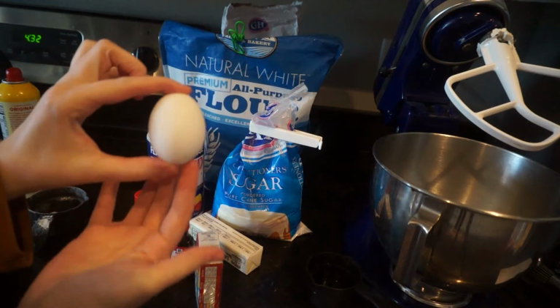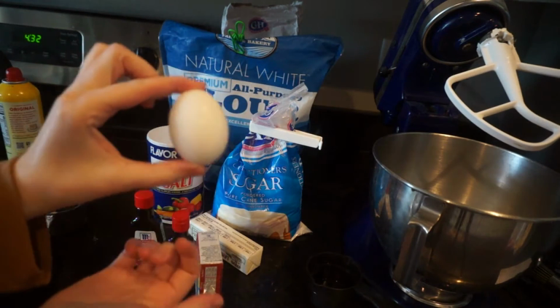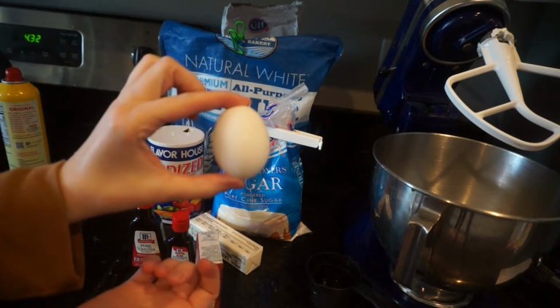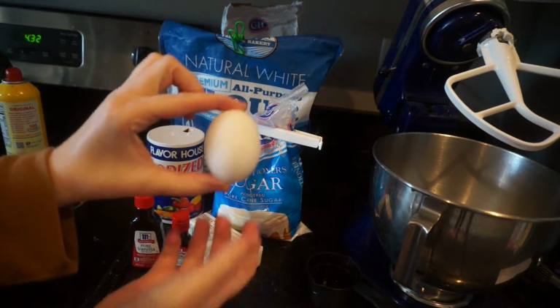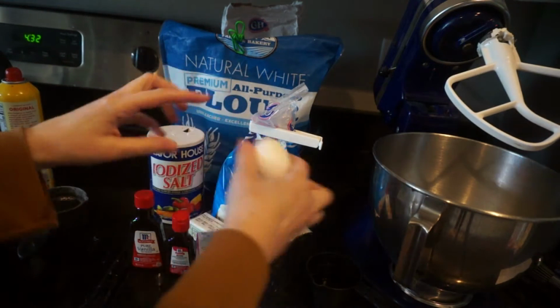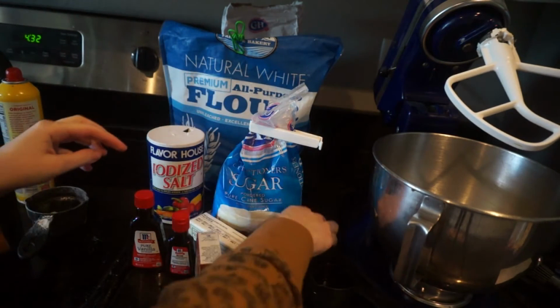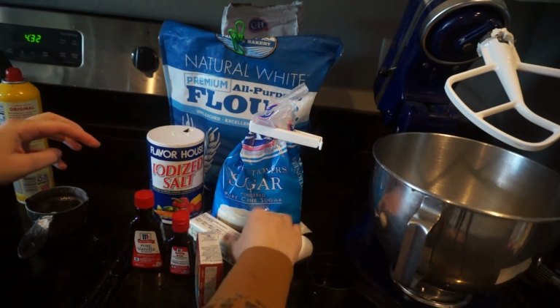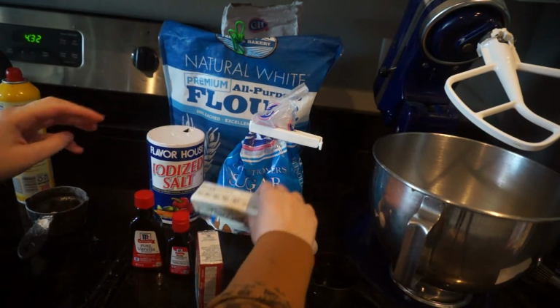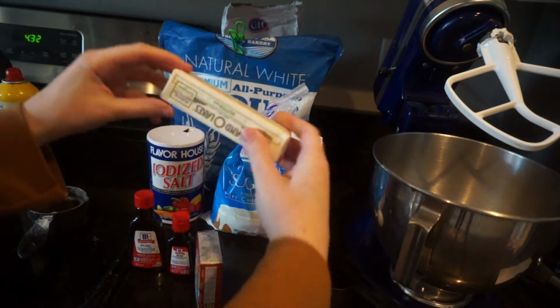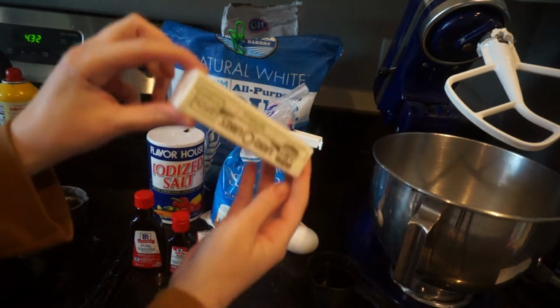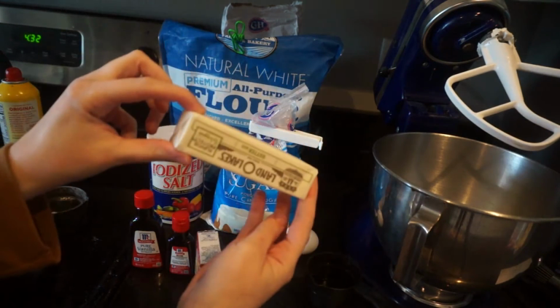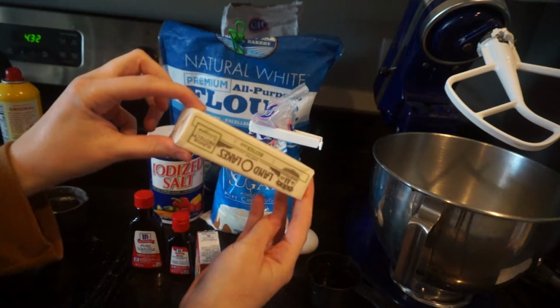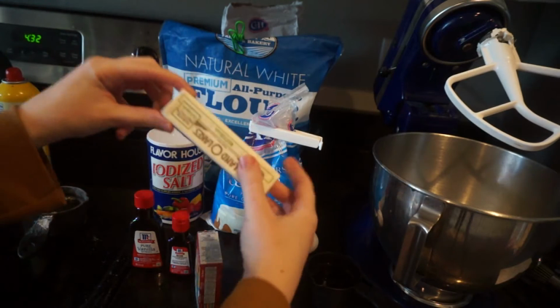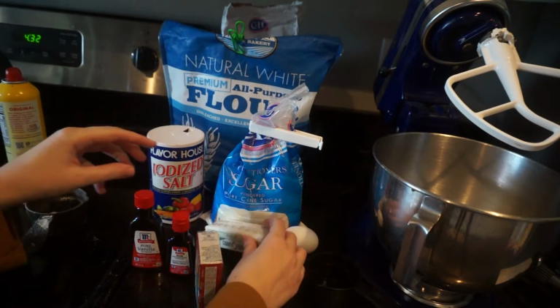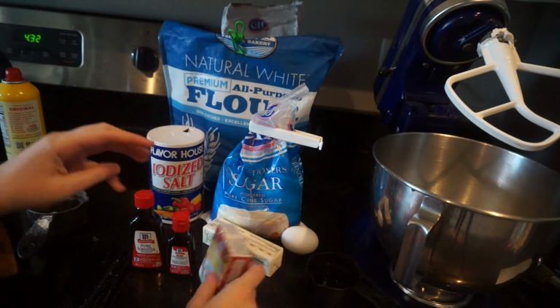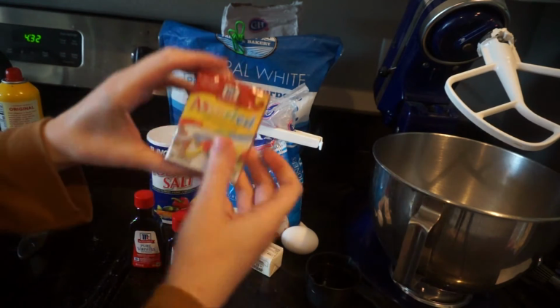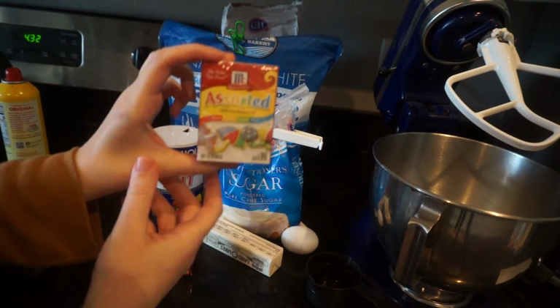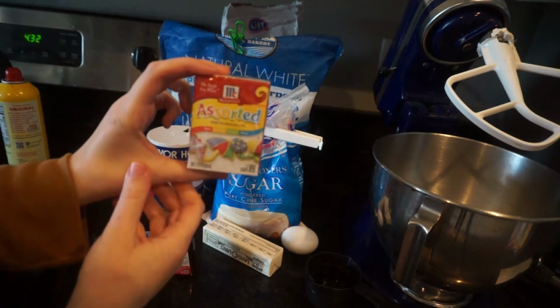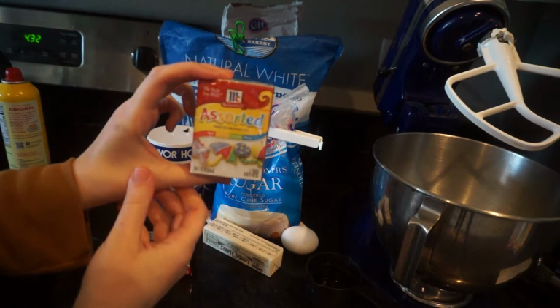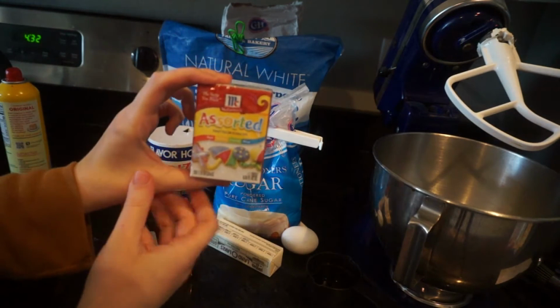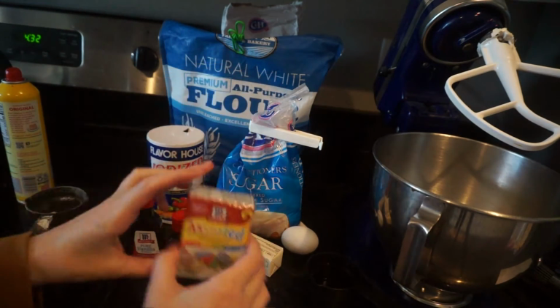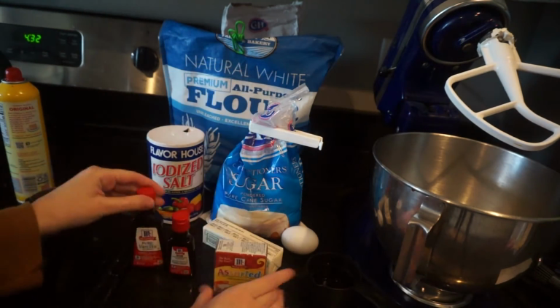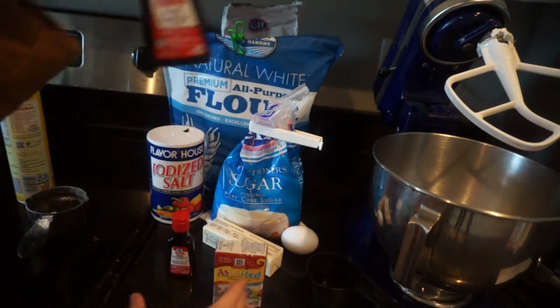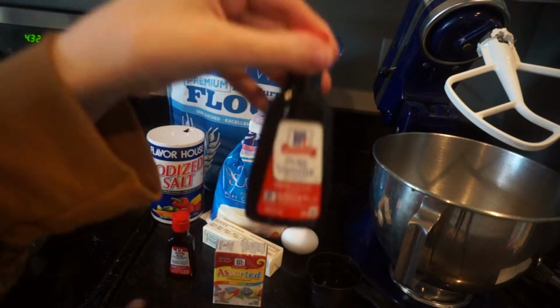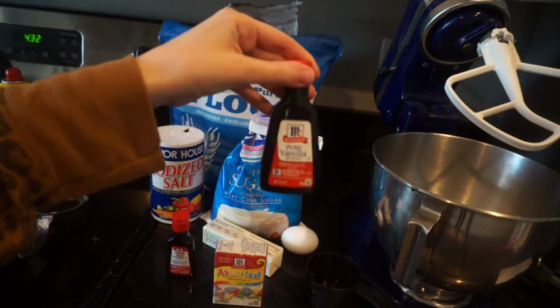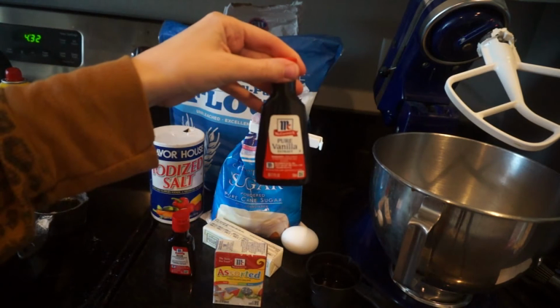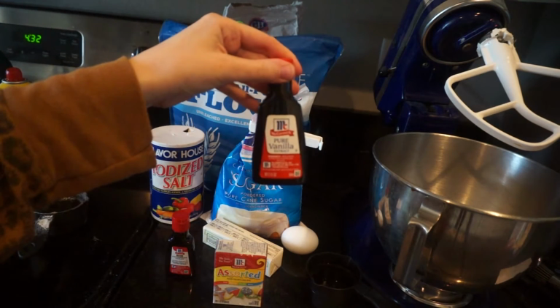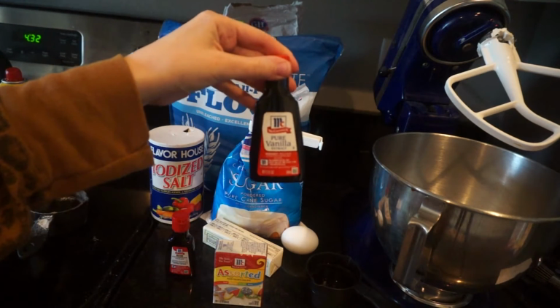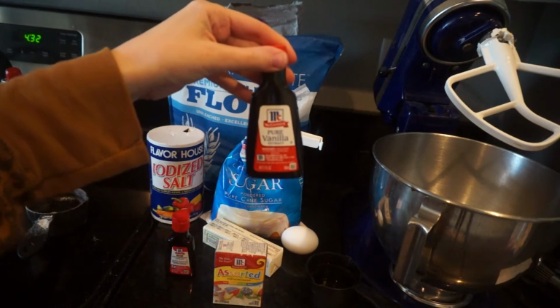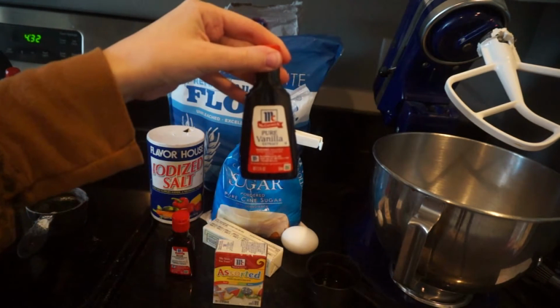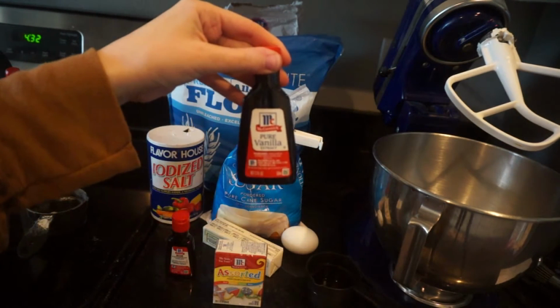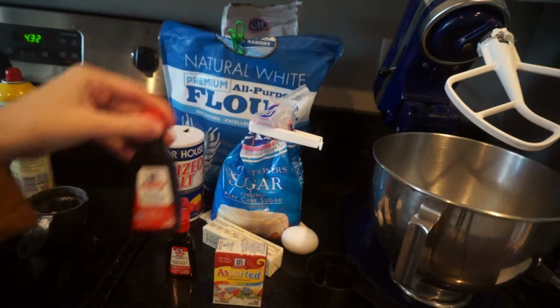Here's just a quick little overview of all of the ingredients. I will go in depth and detail about the measurements and exactly what you'll need as we go through and mix everything together. These last two are vanilla and peppermint extract.